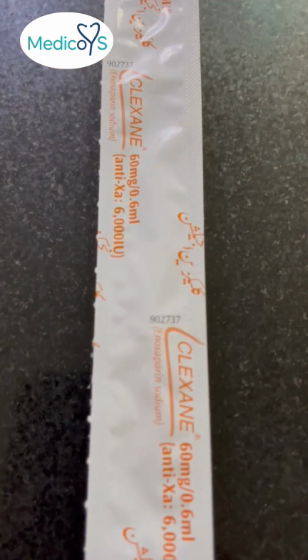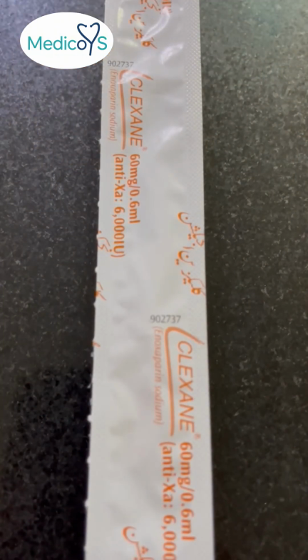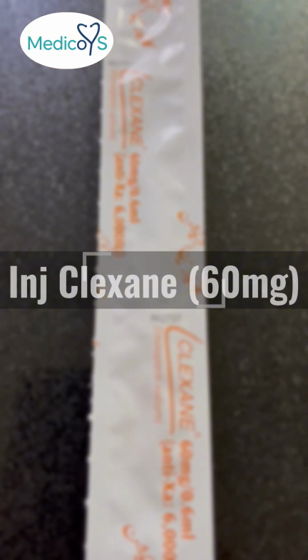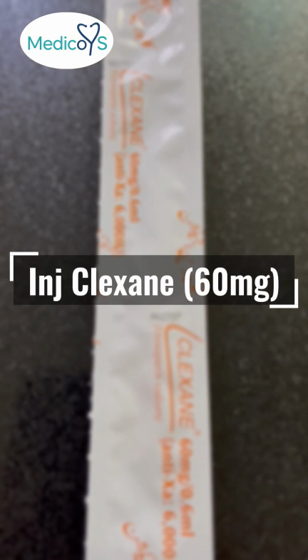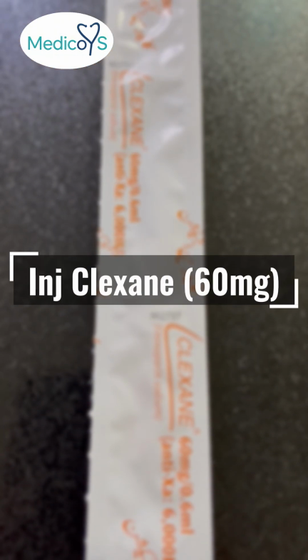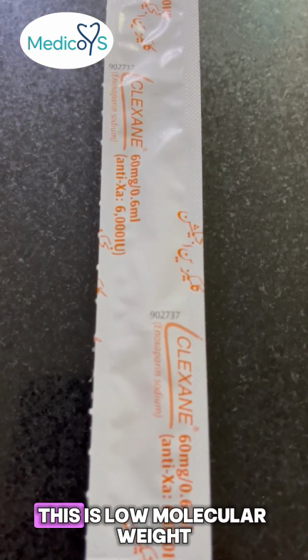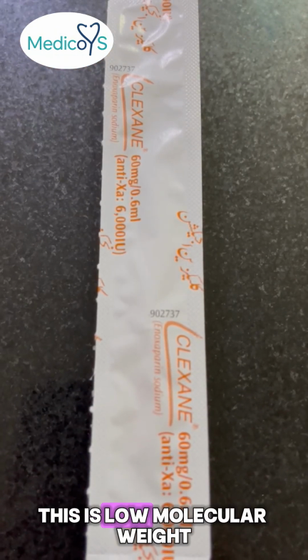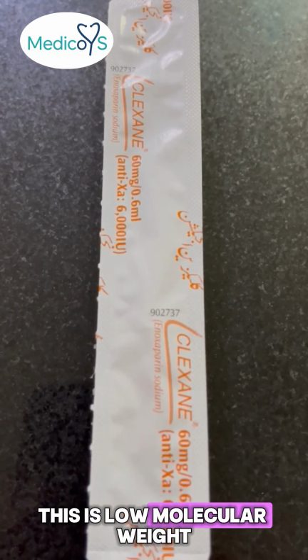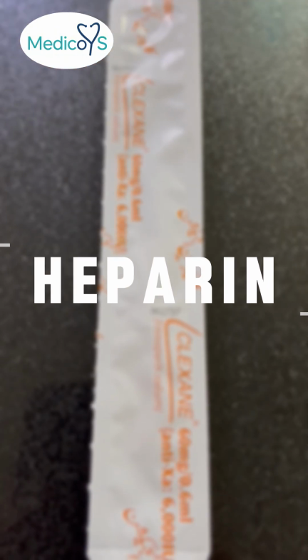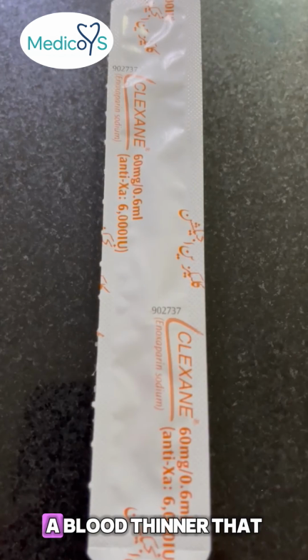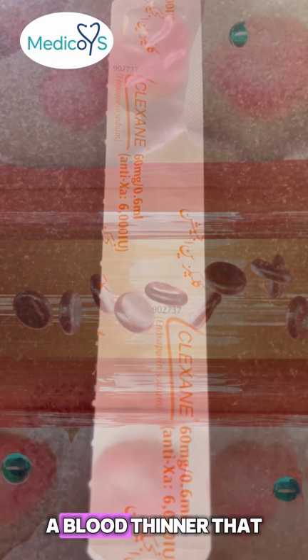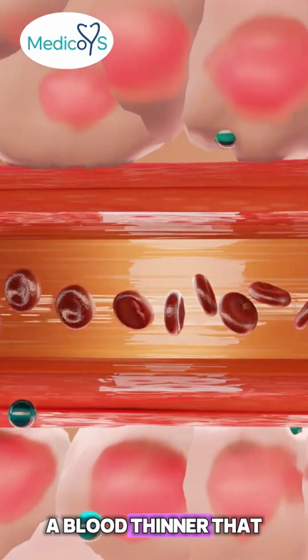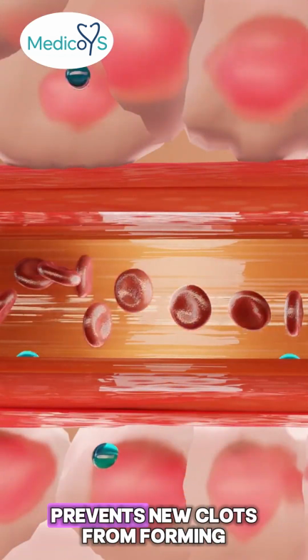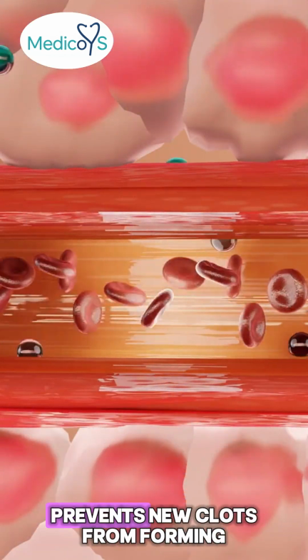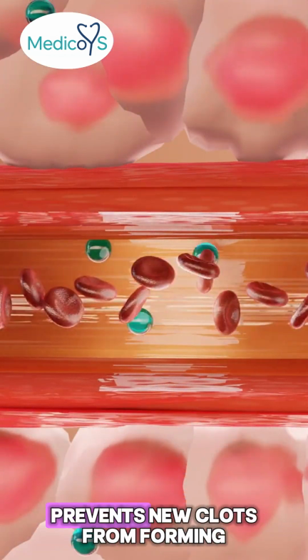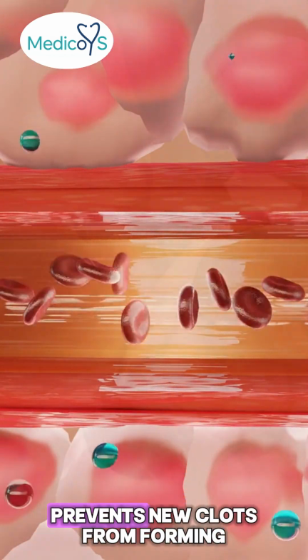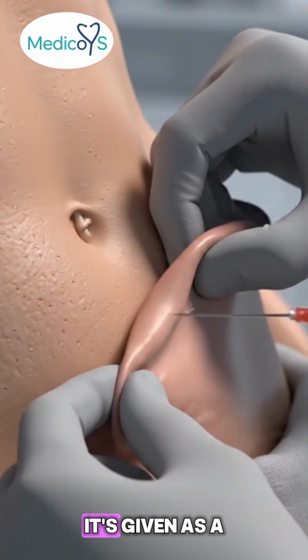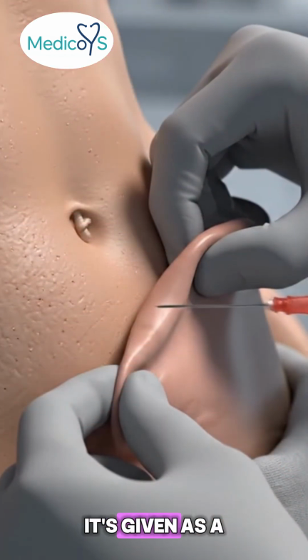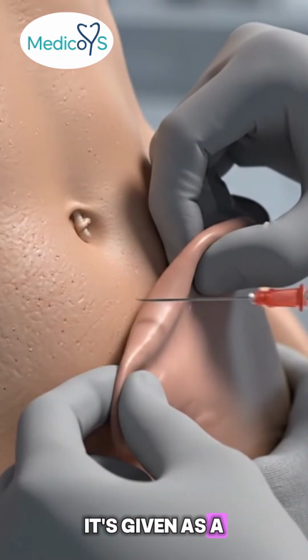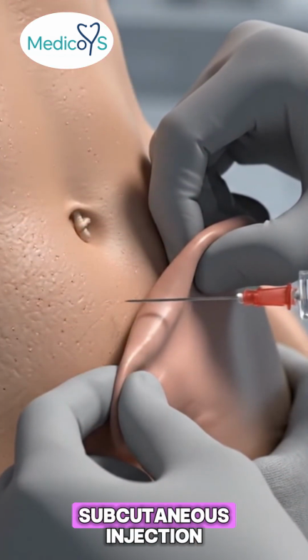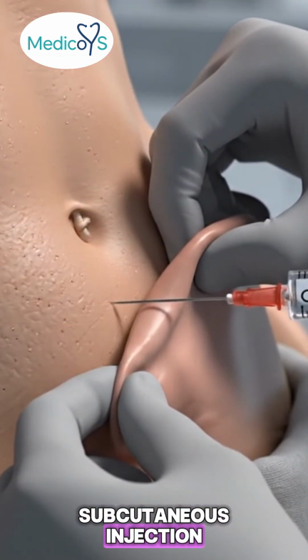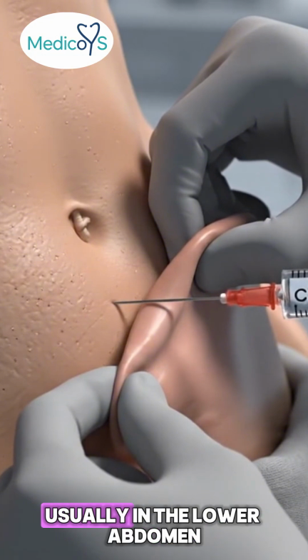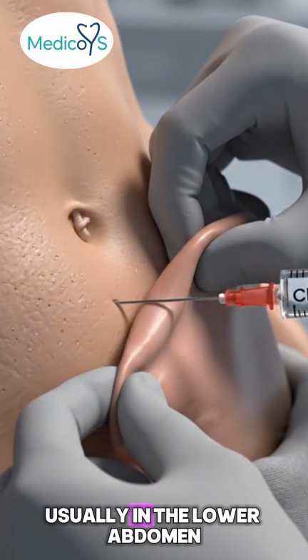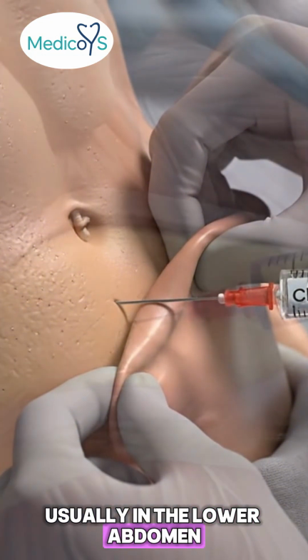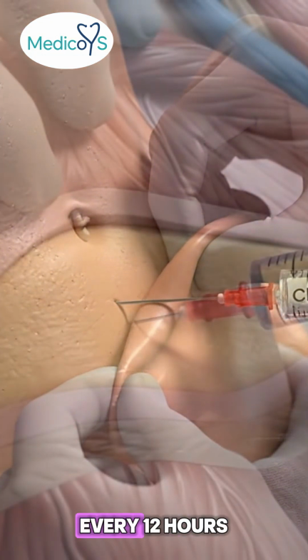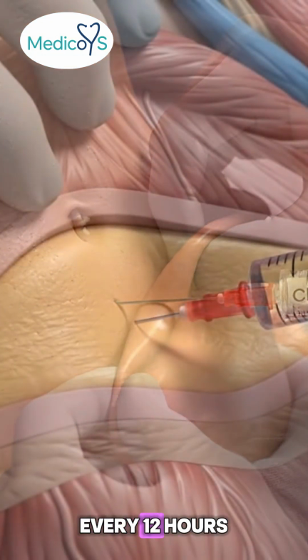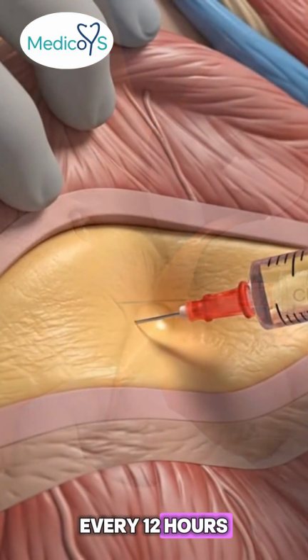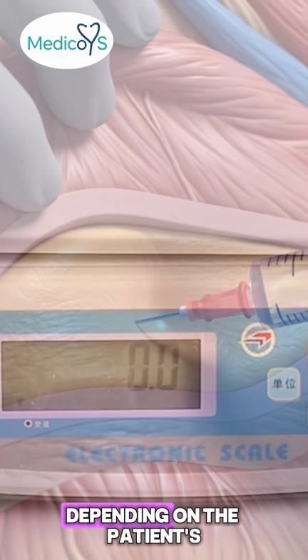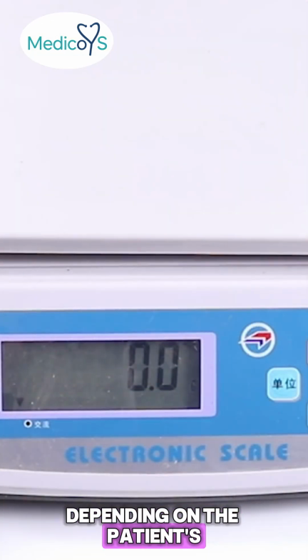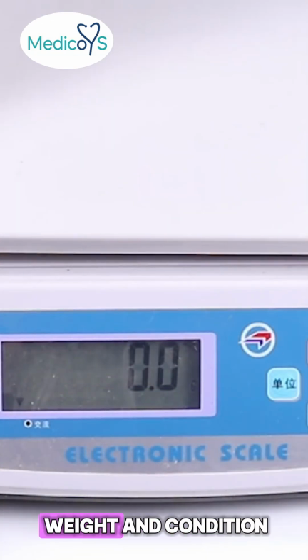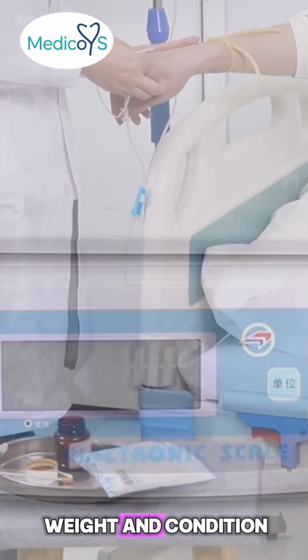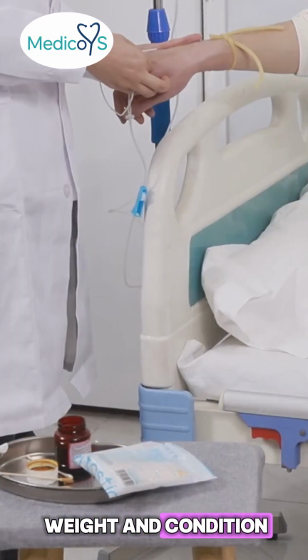Injection Clexane 60 mg — this is a low molecular weight heparin, a blood thinner that prevents new clots from forming. It's given as a subcutaneous injection, usually in the lower abdomen every 12 hours, depending on the patient's weight and condition.